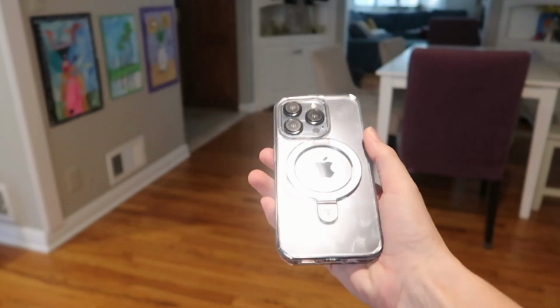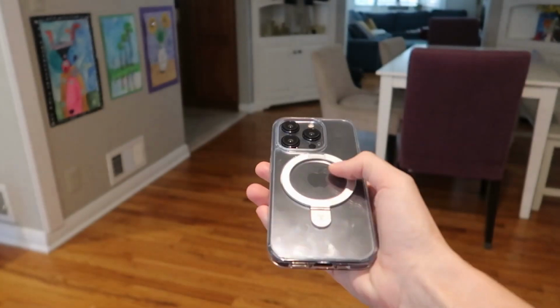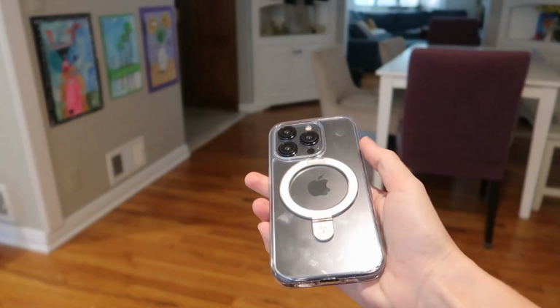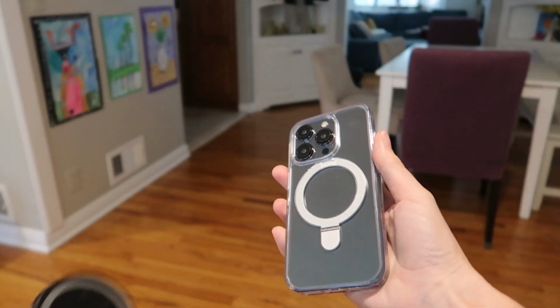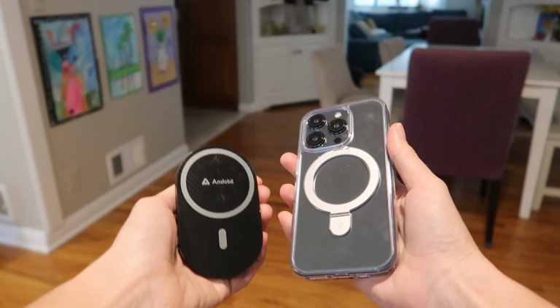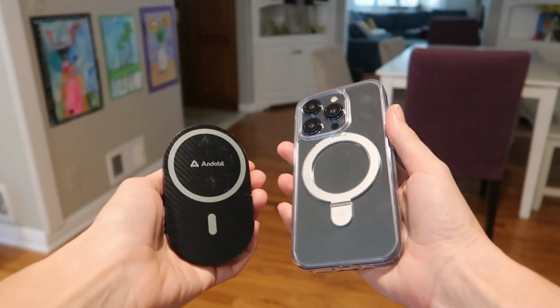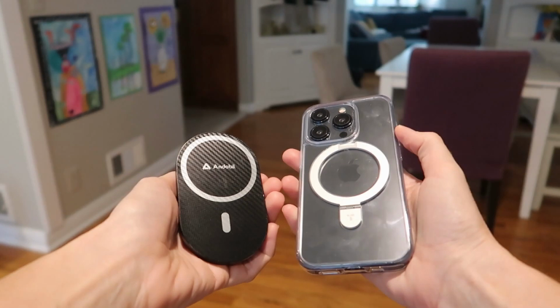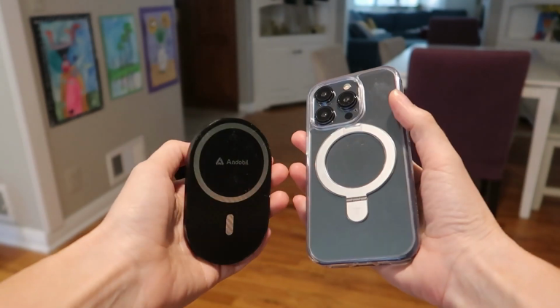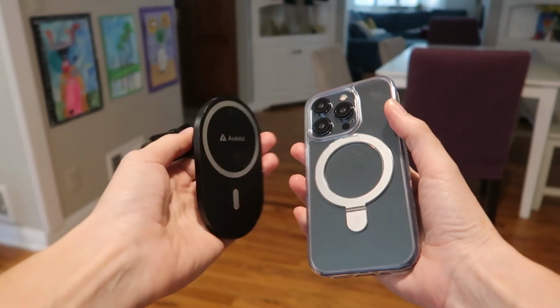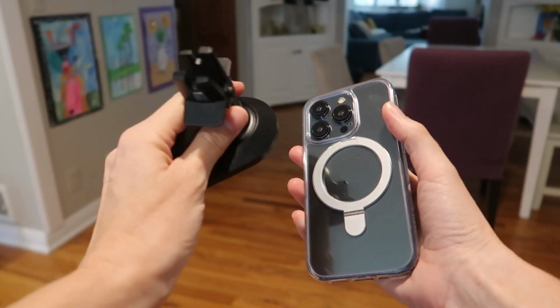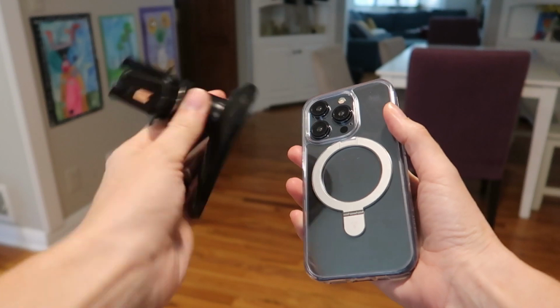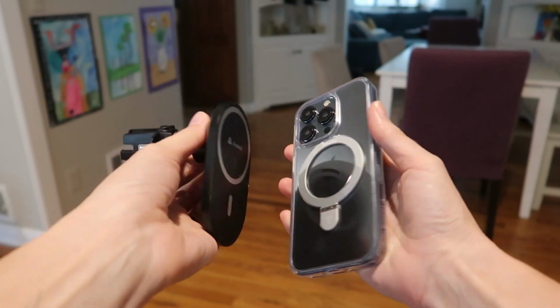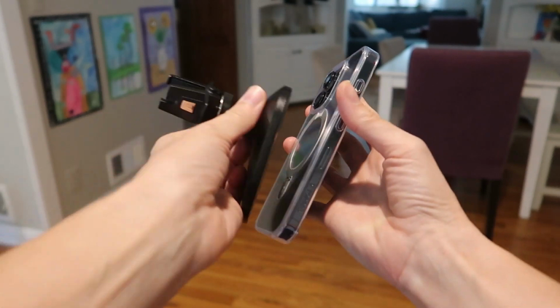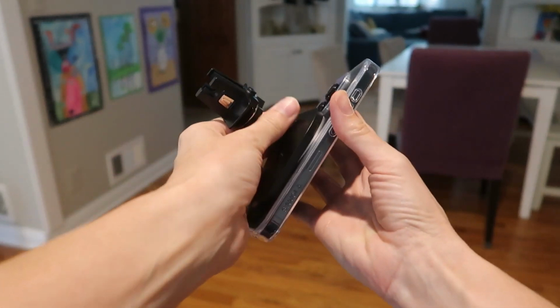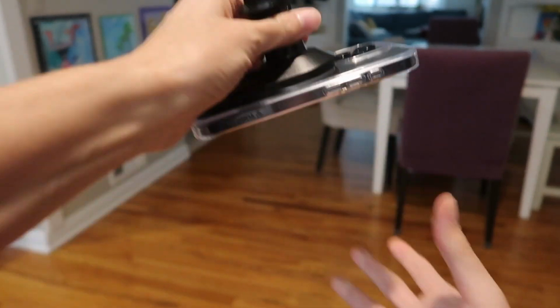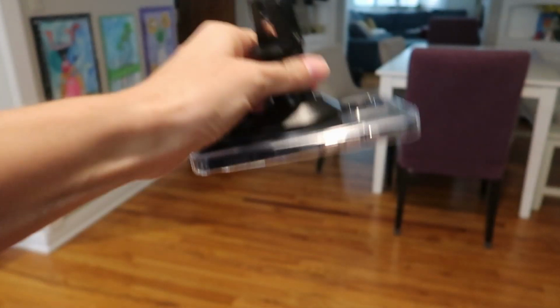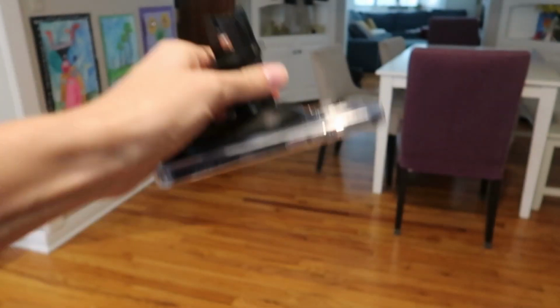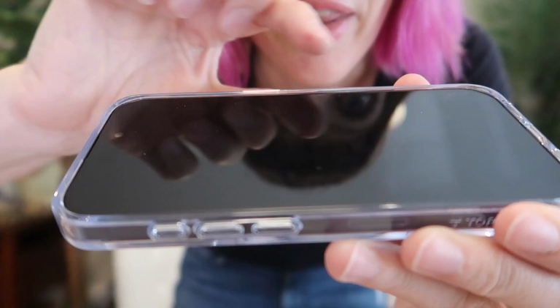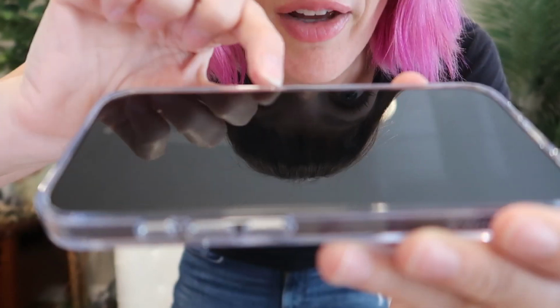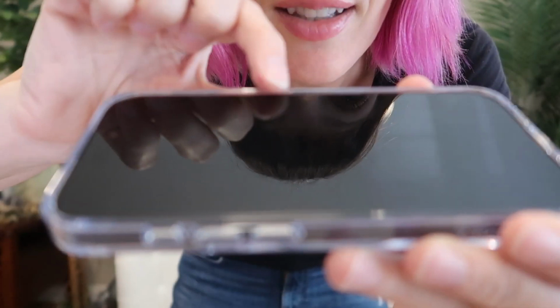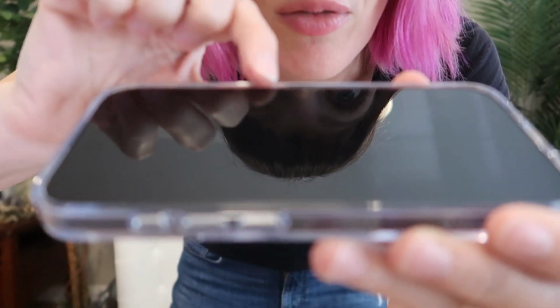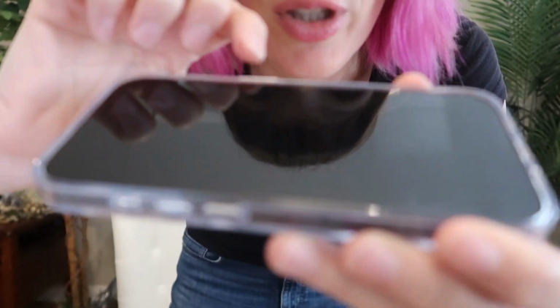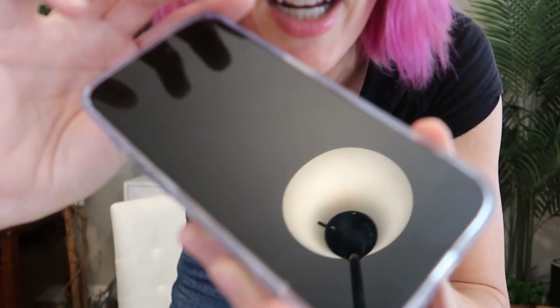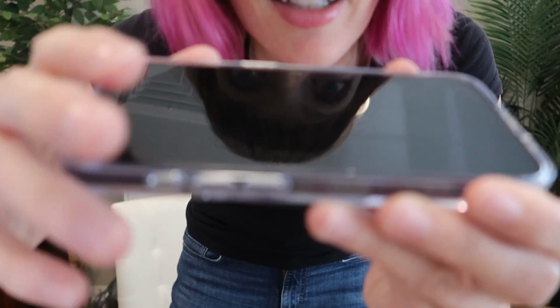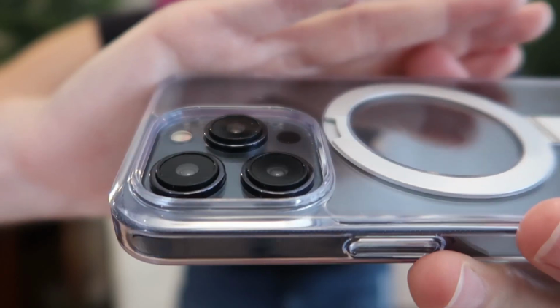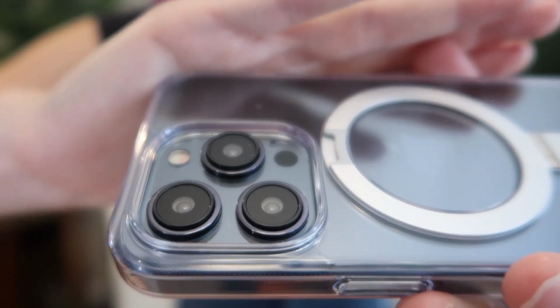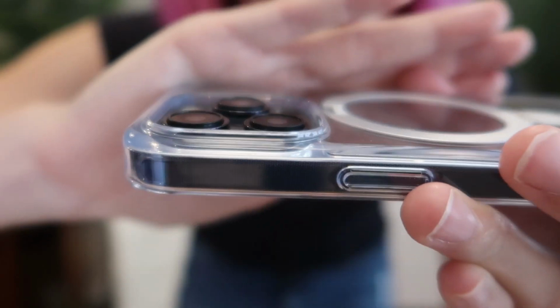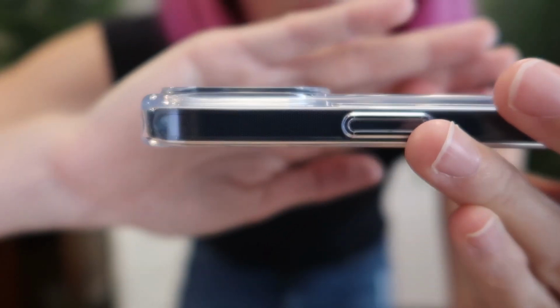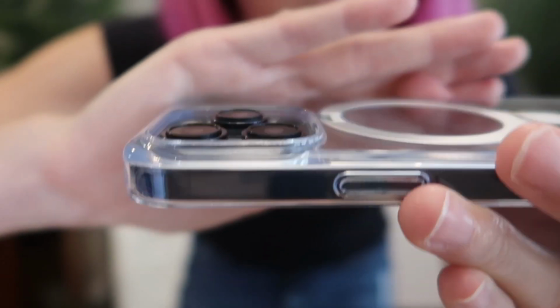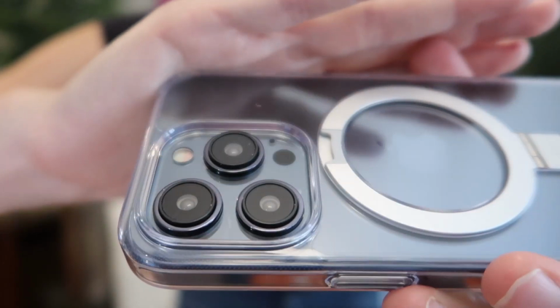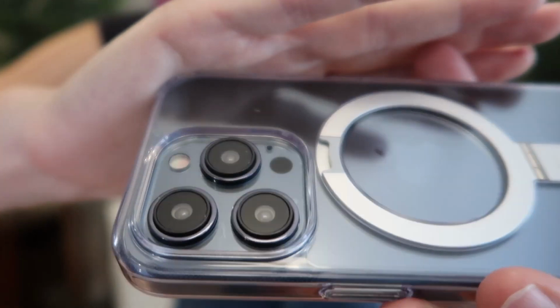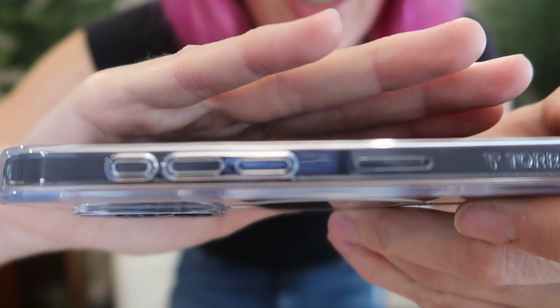This is MagSafe, so let's test out the magnetic strength with this phone mount here. Yes — they both have a nice lip over the screen to protect that, as well as over the camera lenses.